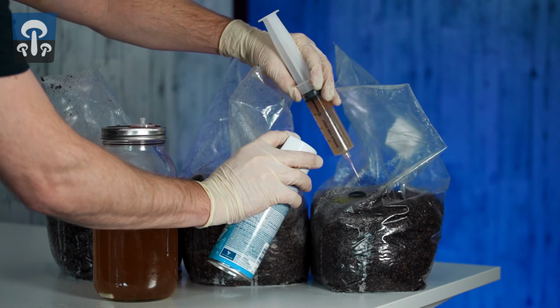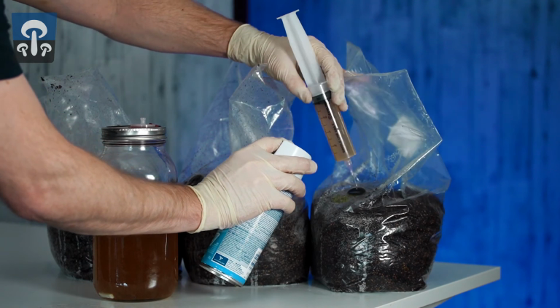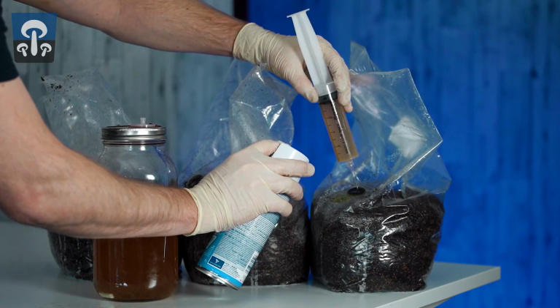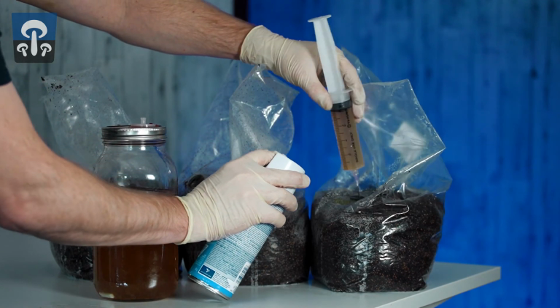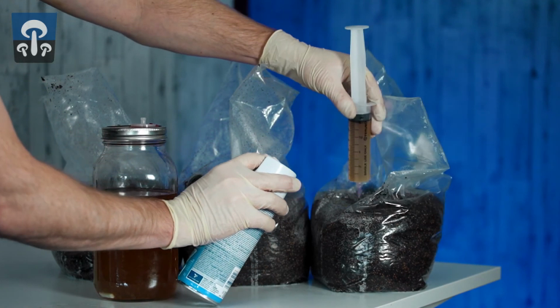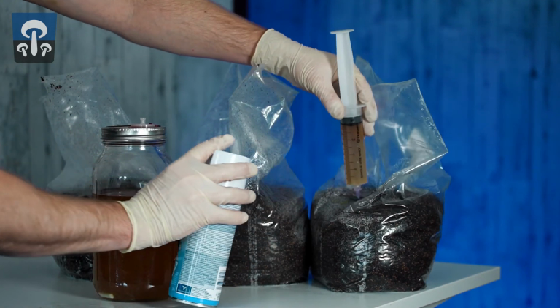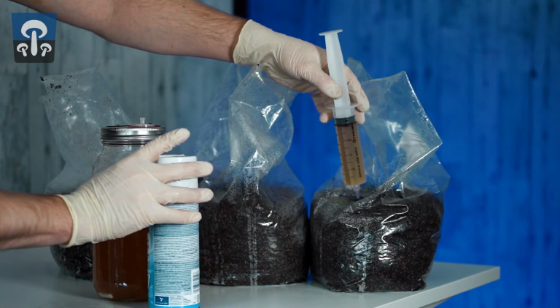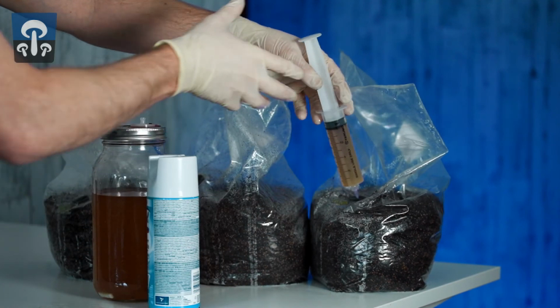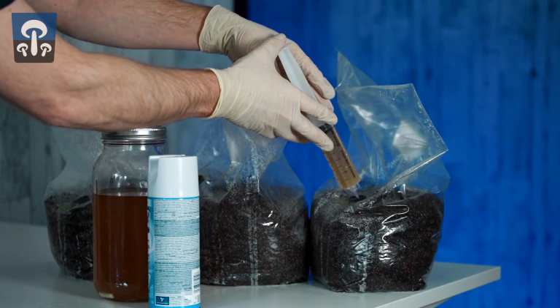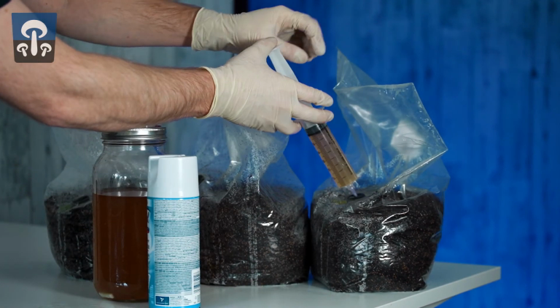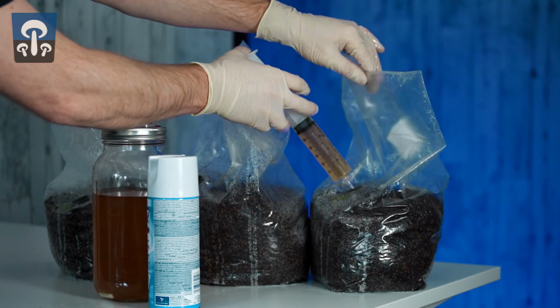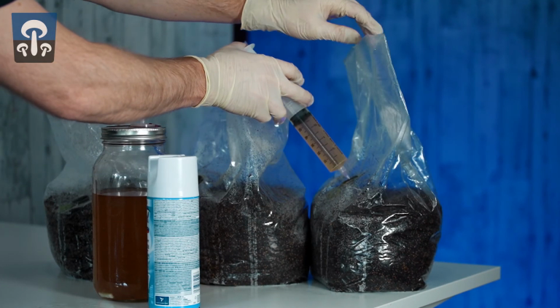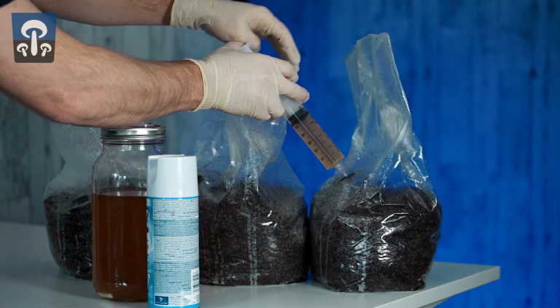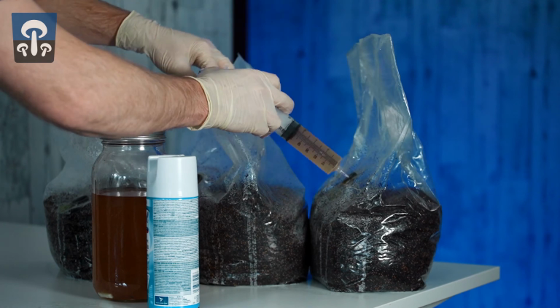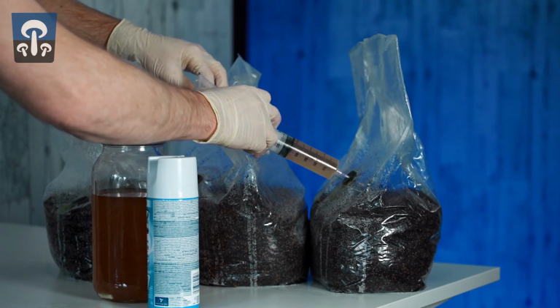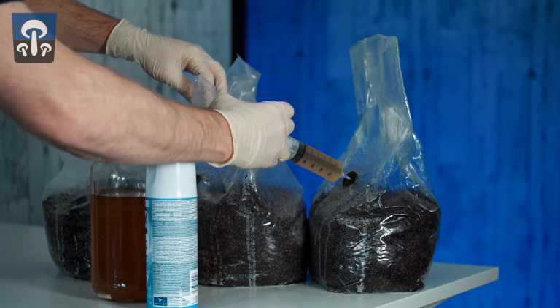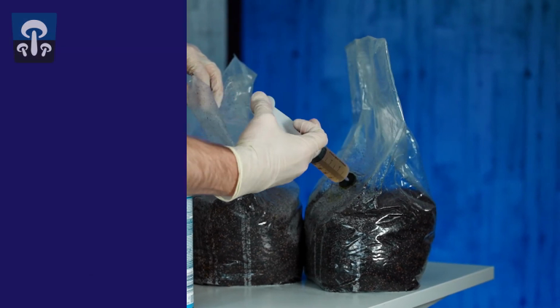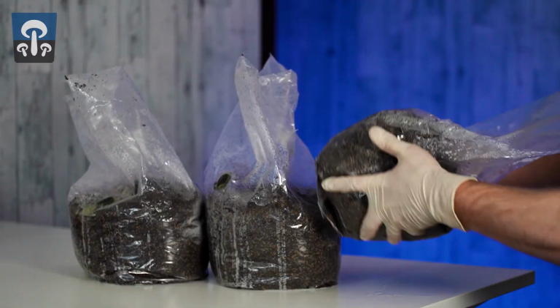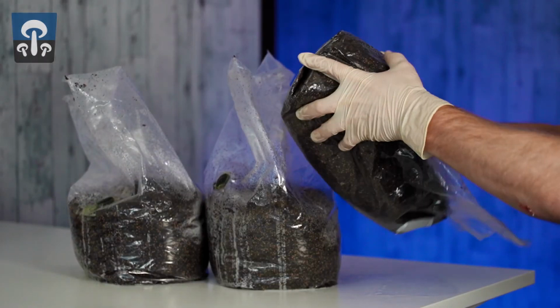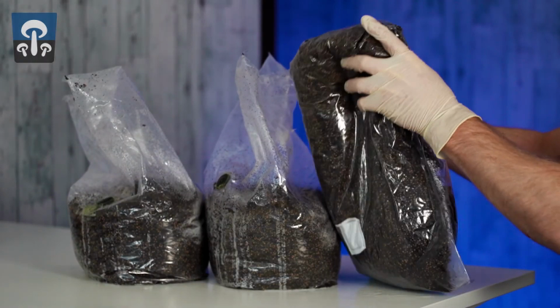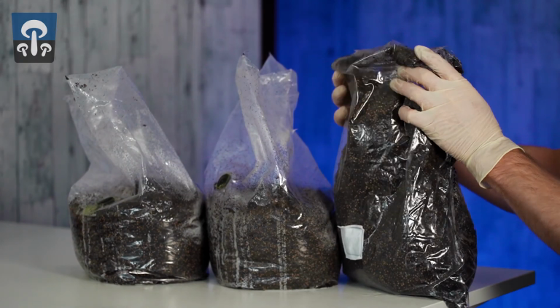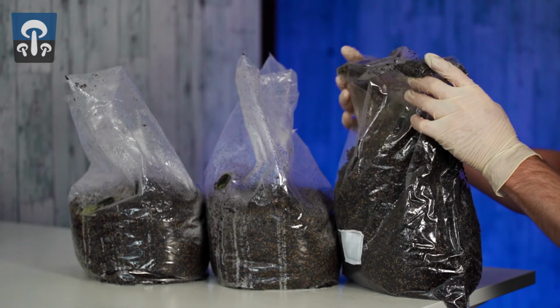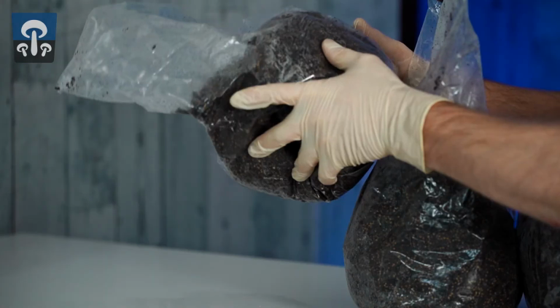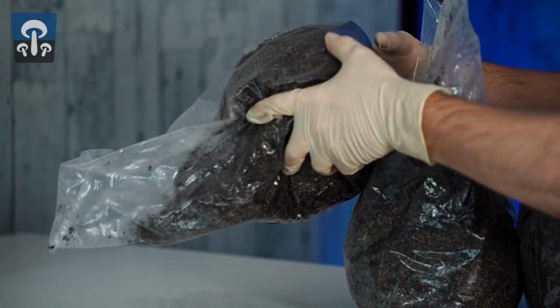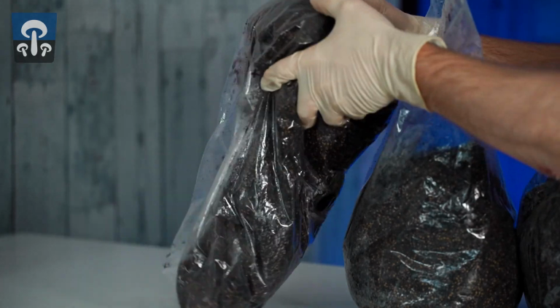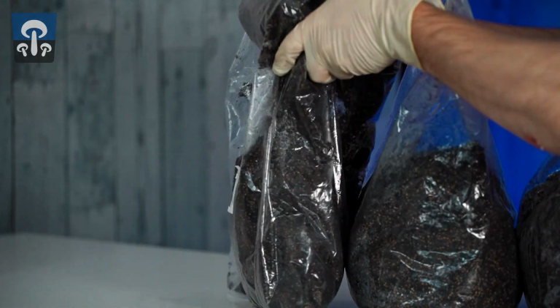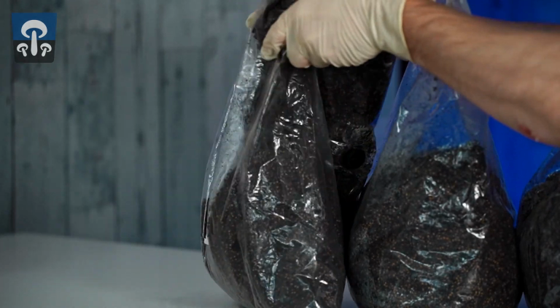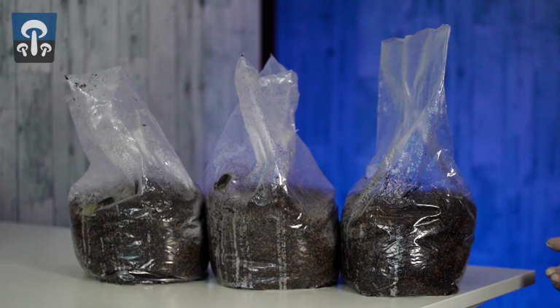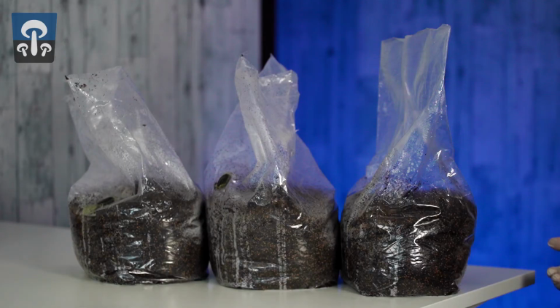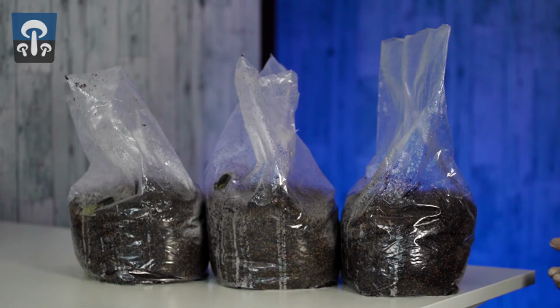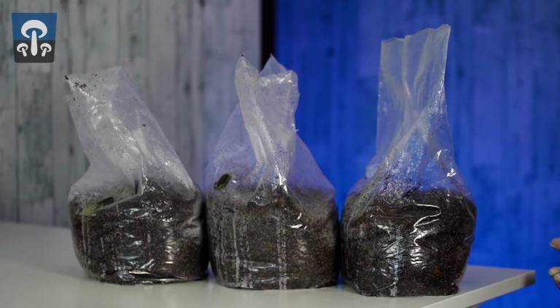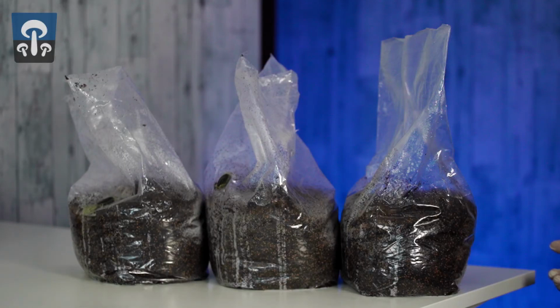It will work with as little as 3 milliliters of liquid culture, but we recommend a minimum of 20 and a maximum of 60. Now mix them to disperse the mycelium throughout the bag. When you're done, place them in a warm dark place to colonize.